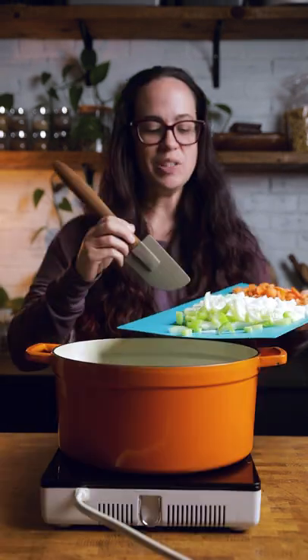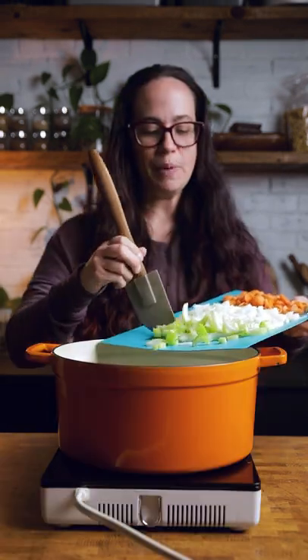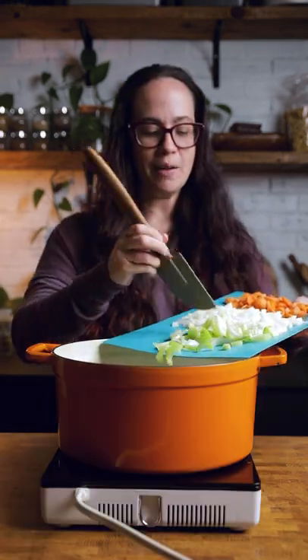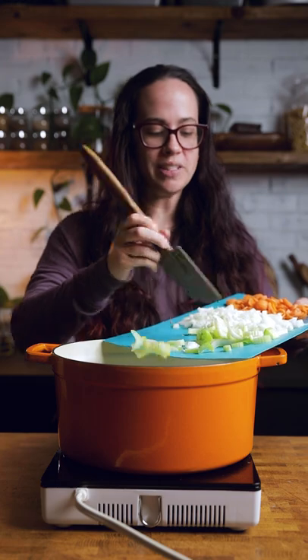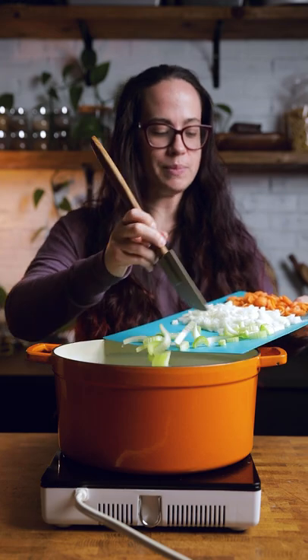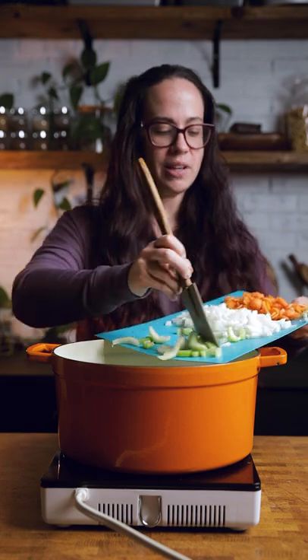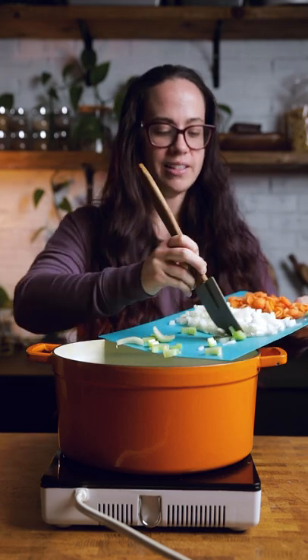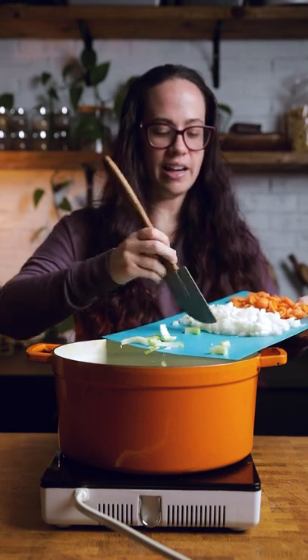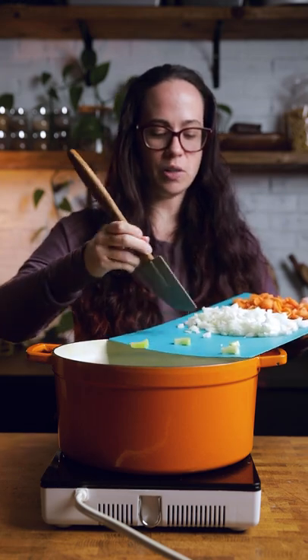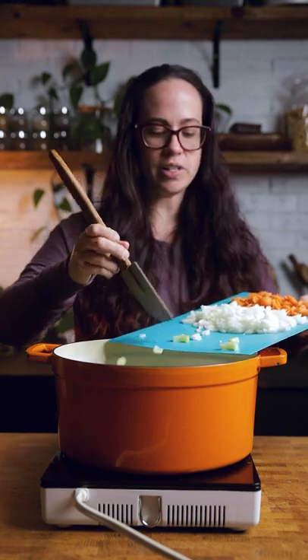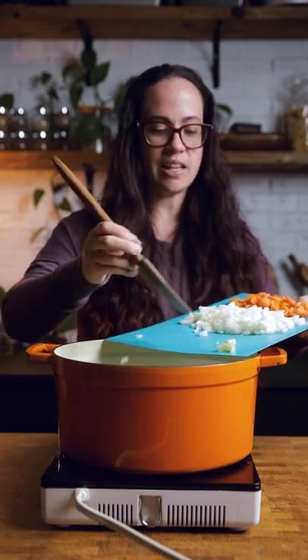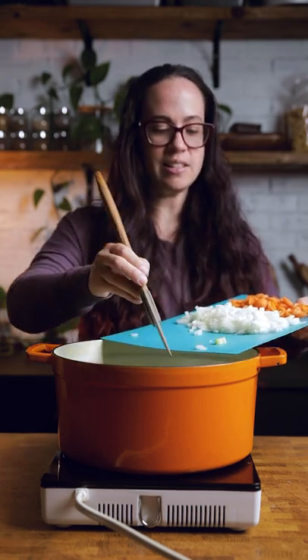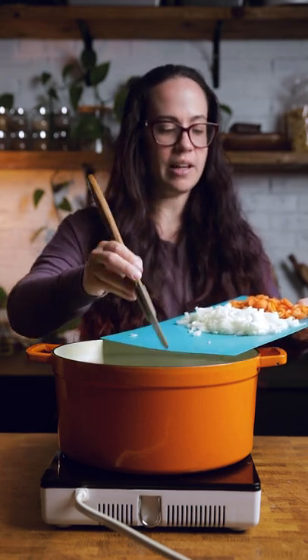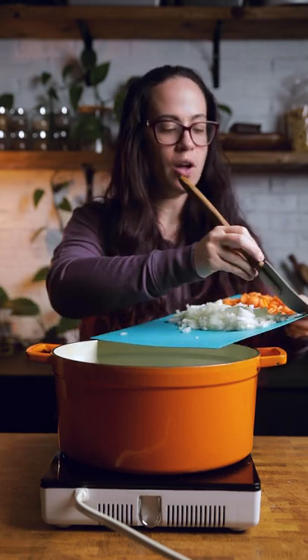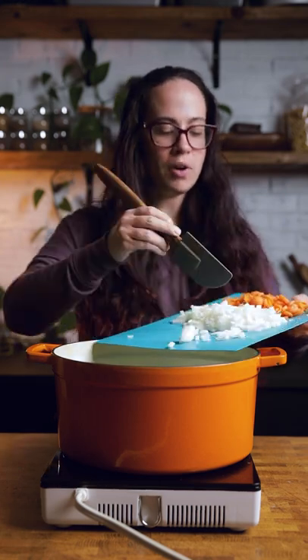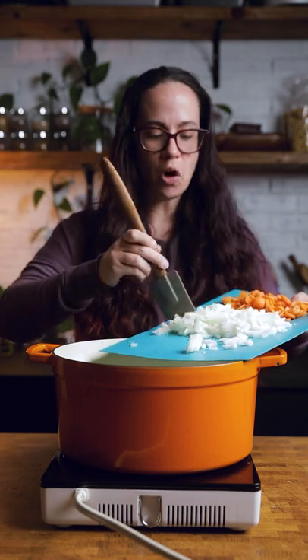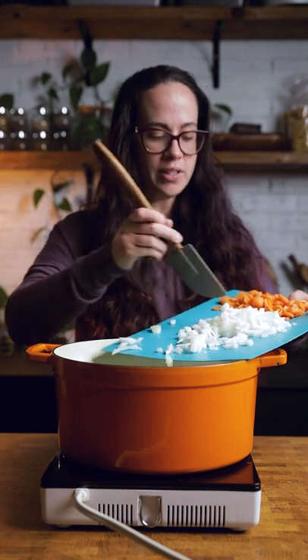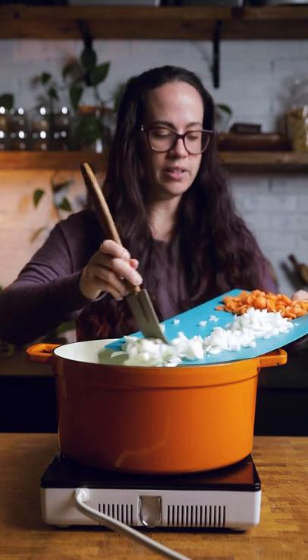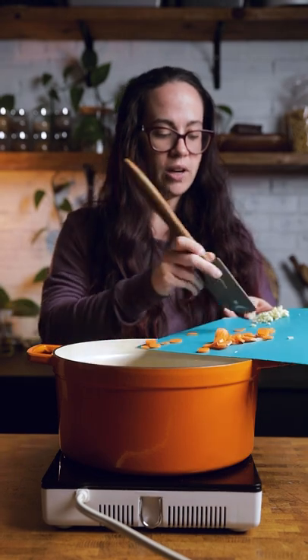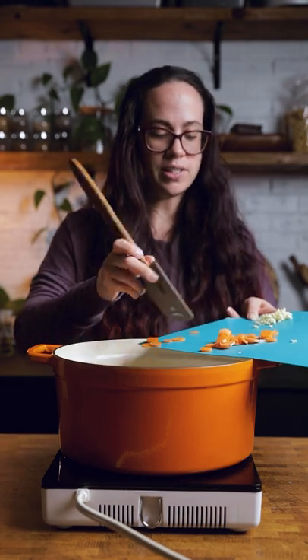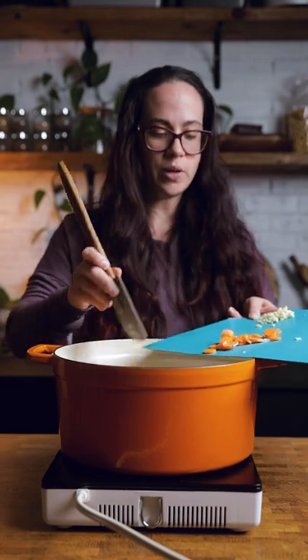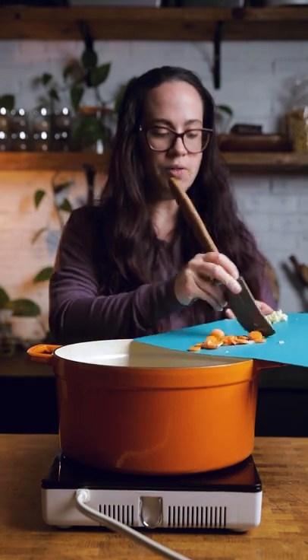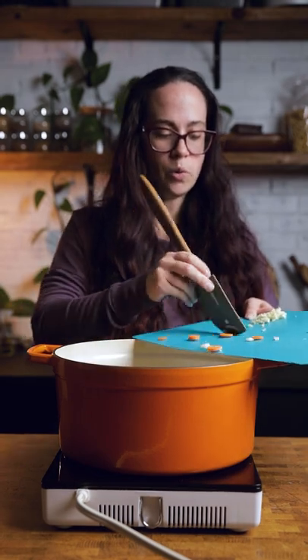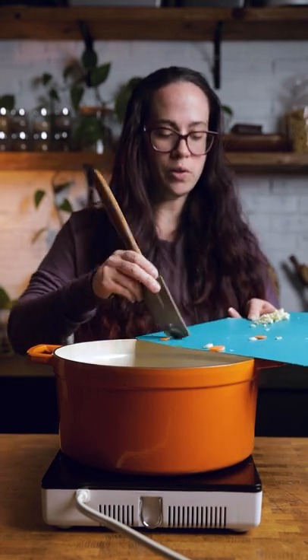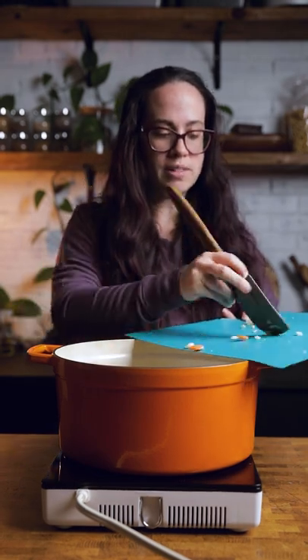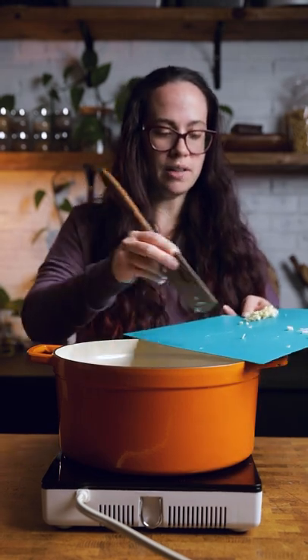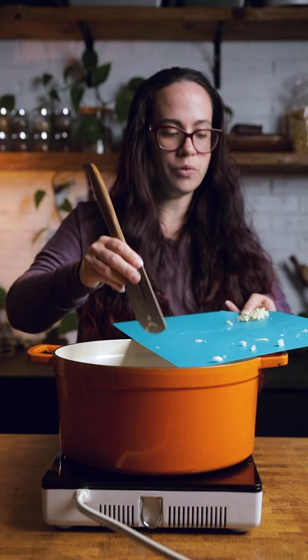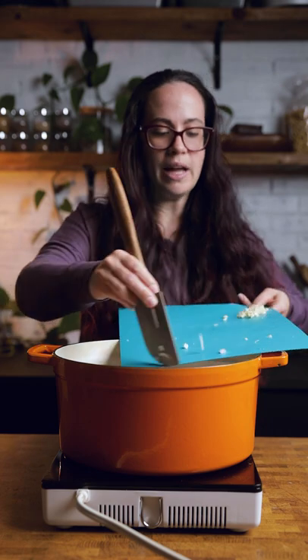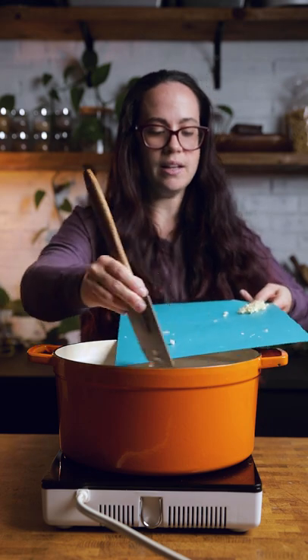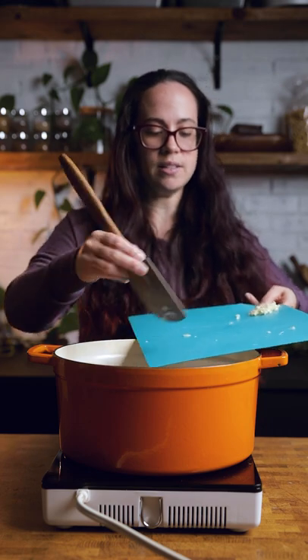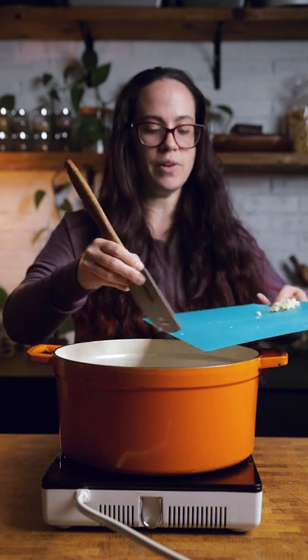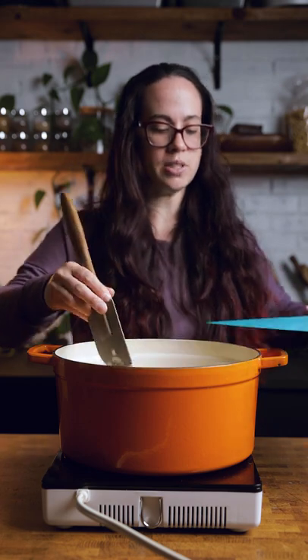Into a heavy bottom pot, we are going to add some celery, onions, and carrots. You are going to sauté that until they are pretty much all the way softened. We are doing this in oil, but if you don't do oil, you can make this completely oil-free by adding in some more vegetable stock.